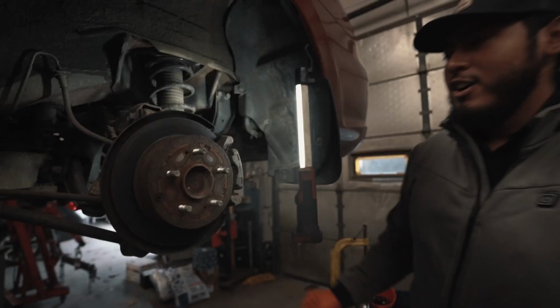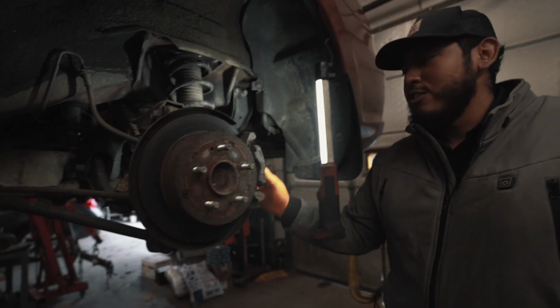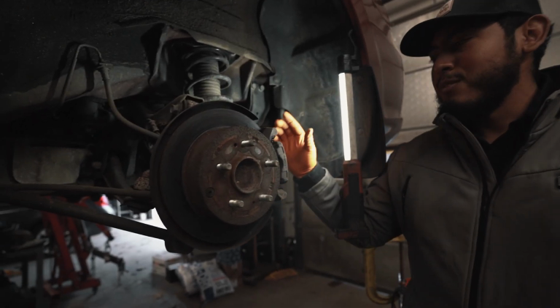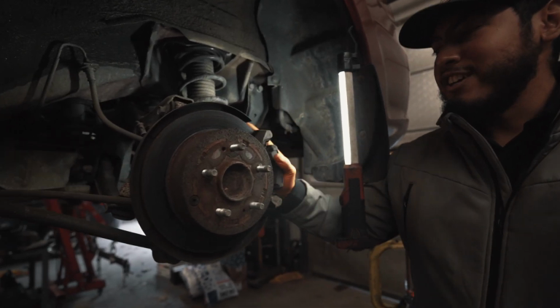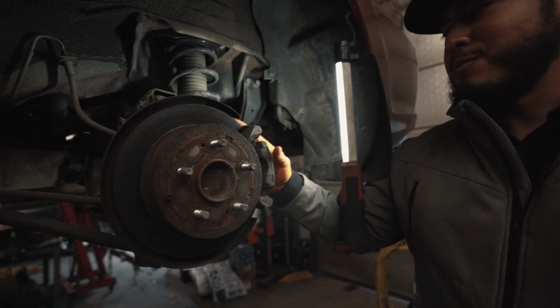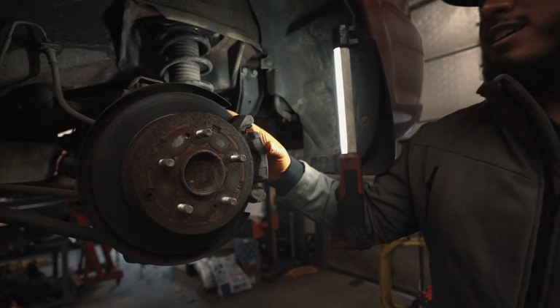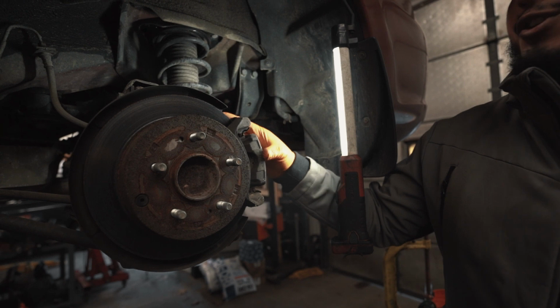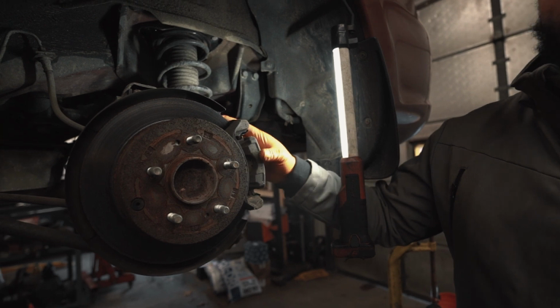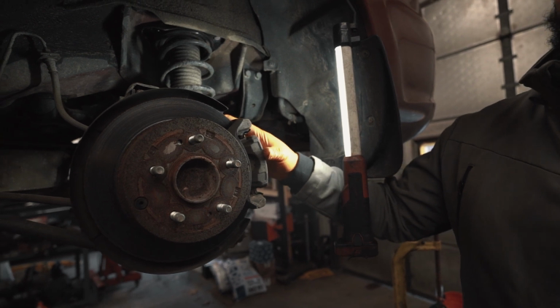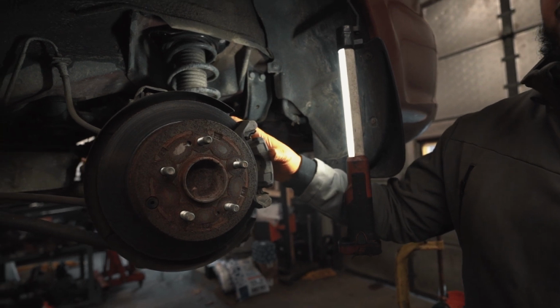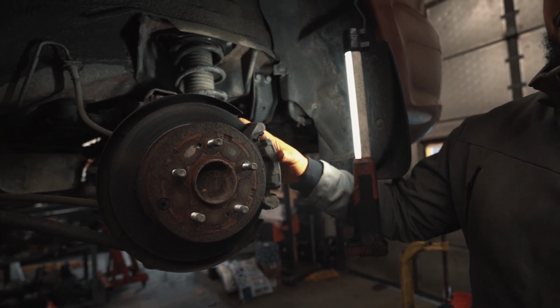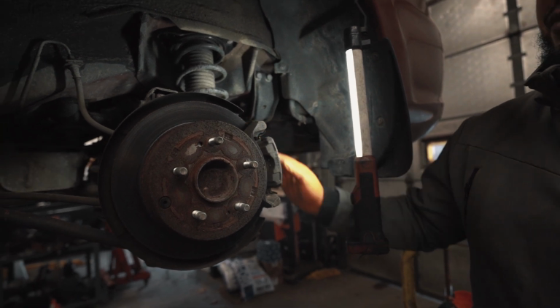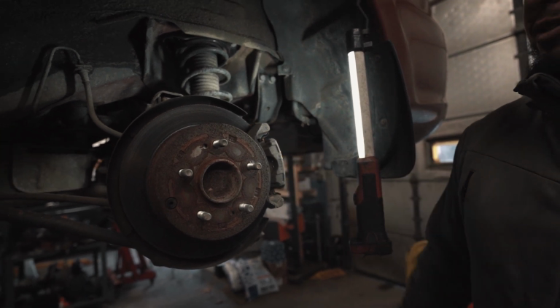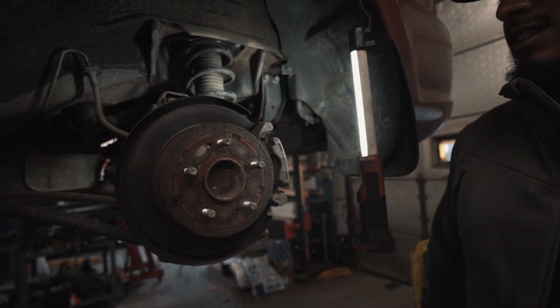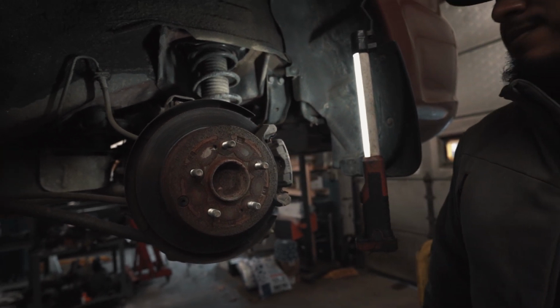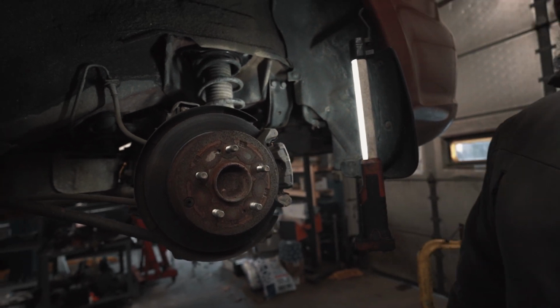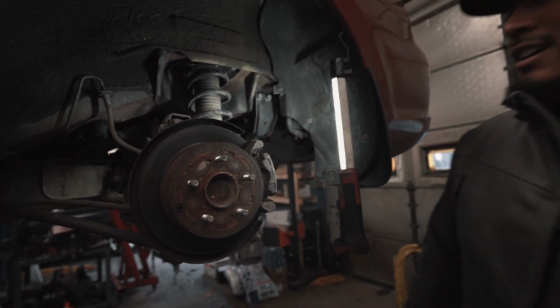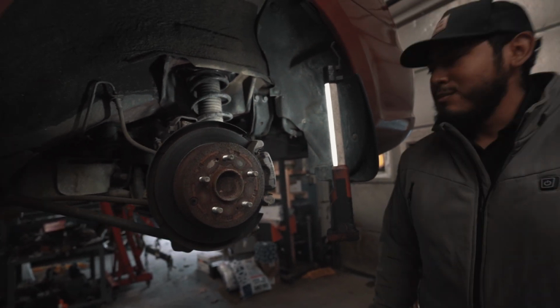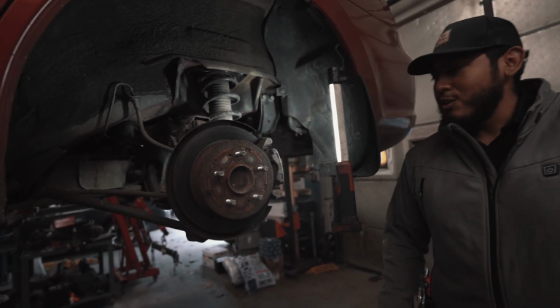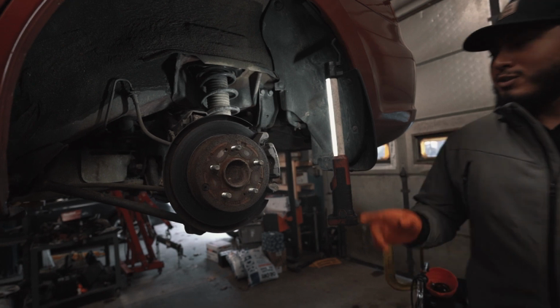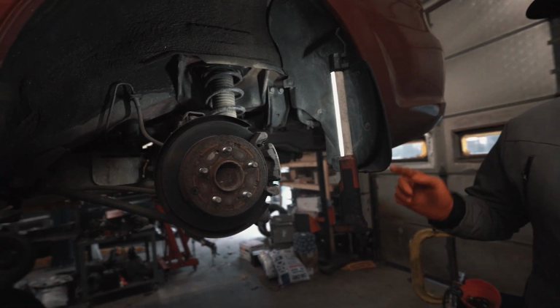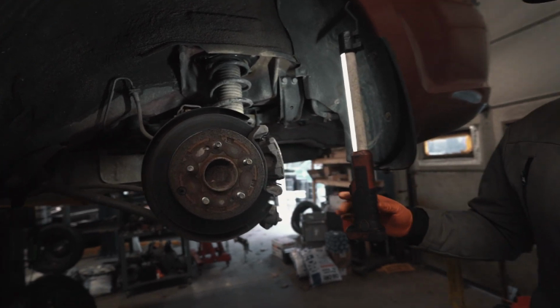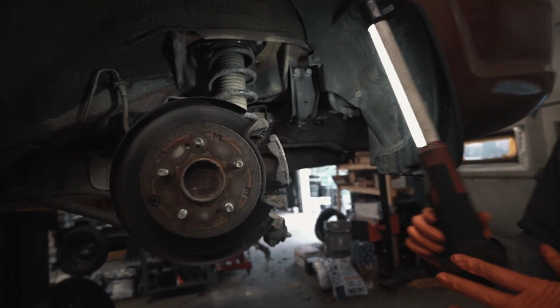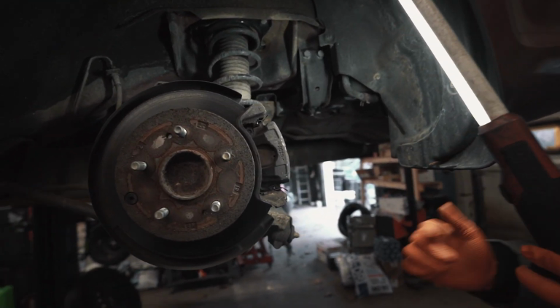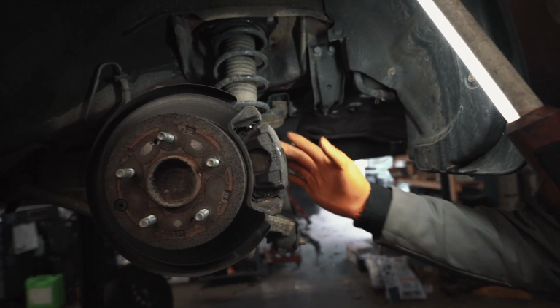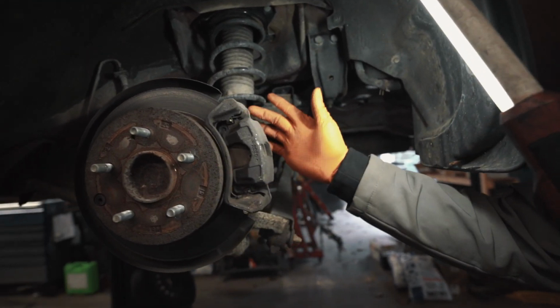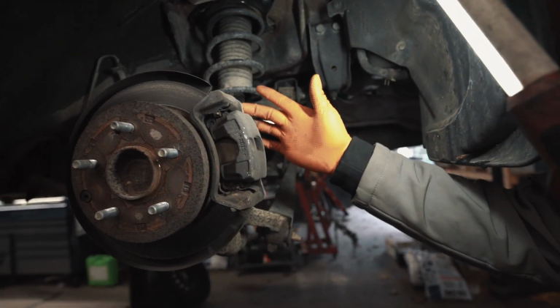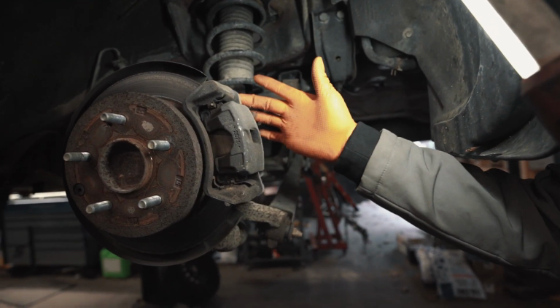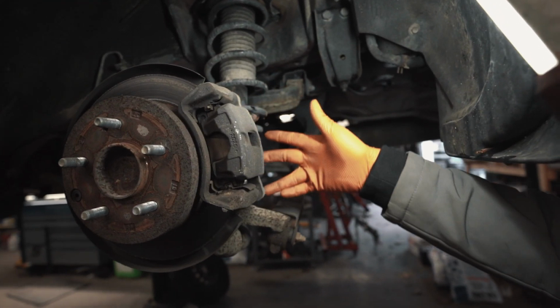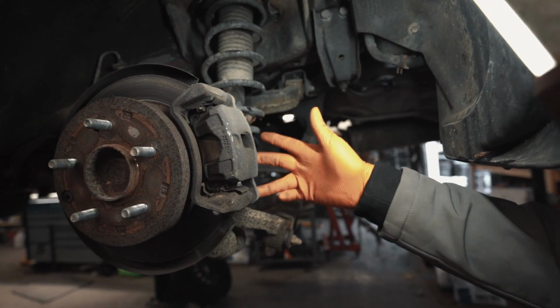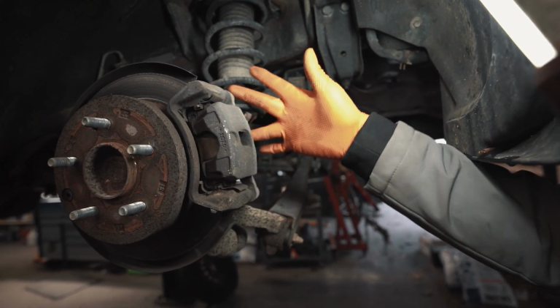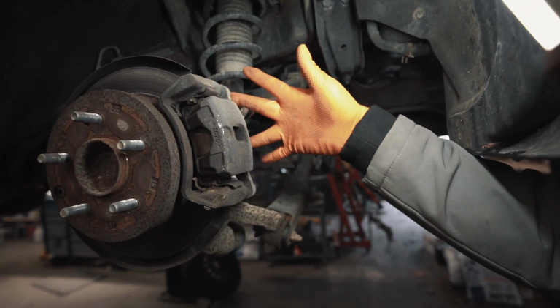Today we're going to be changing rear brake pads on a 2012 Mitsubishi Galant. If you come over to this side, we're going to start off by taking off these two bolts right here for the caliper.